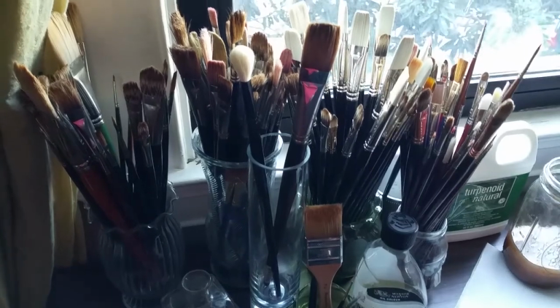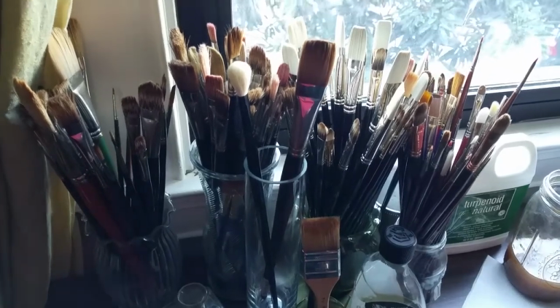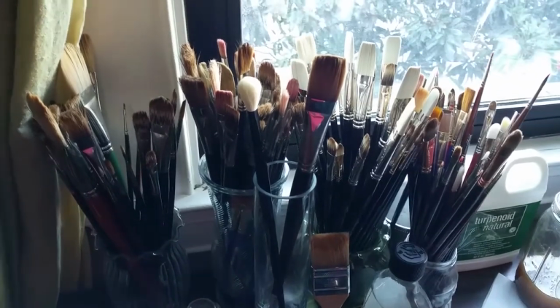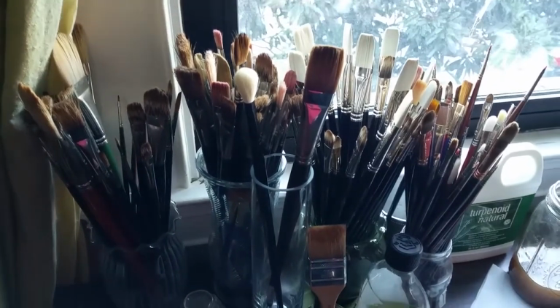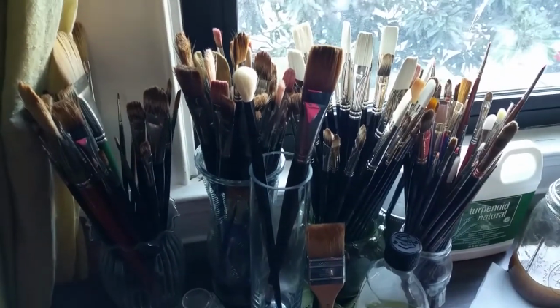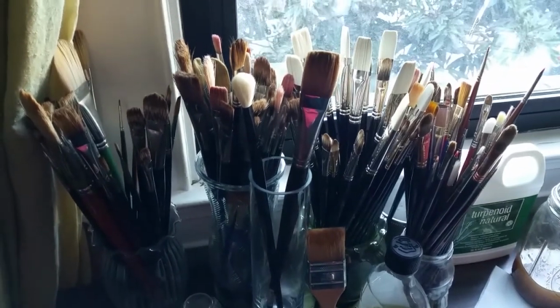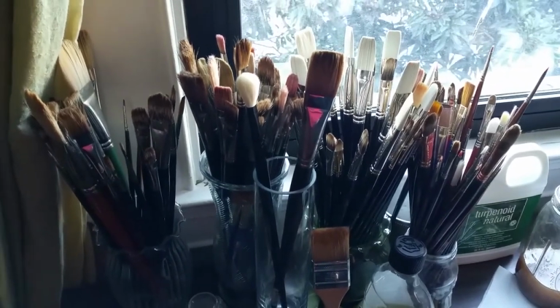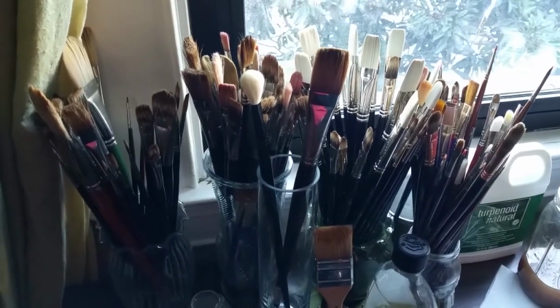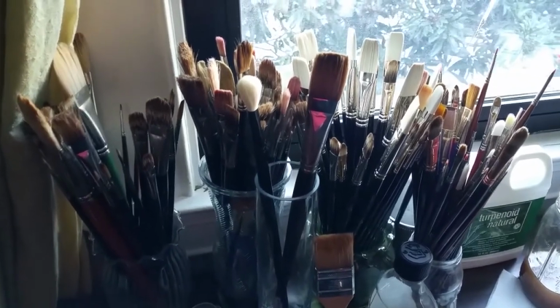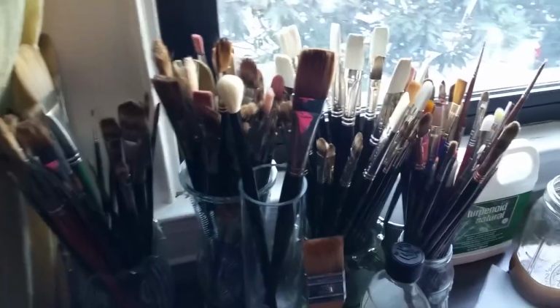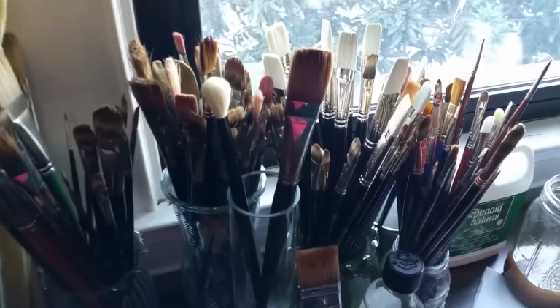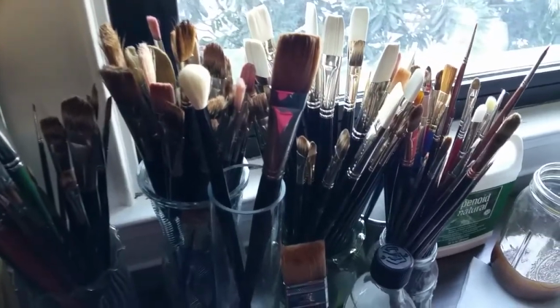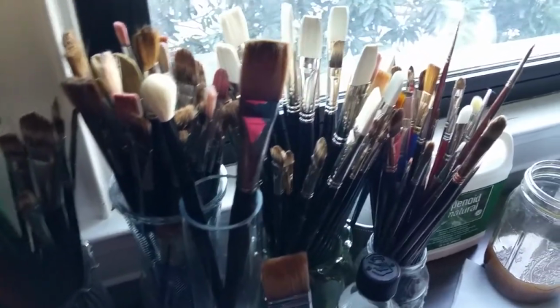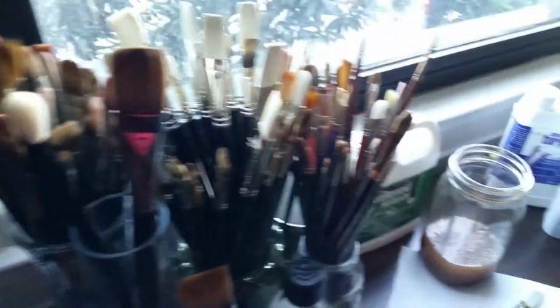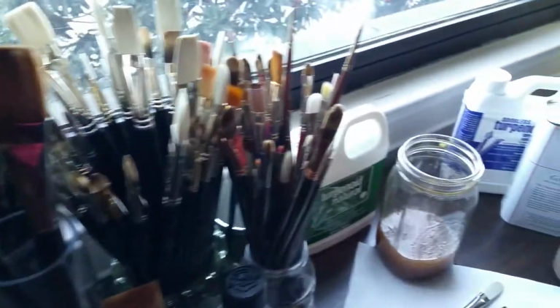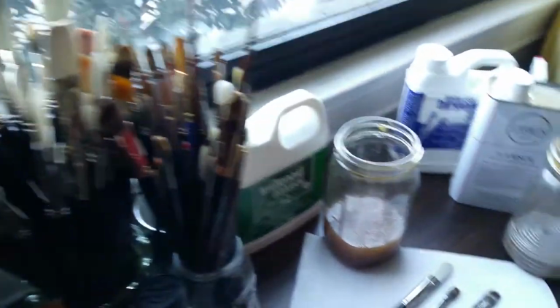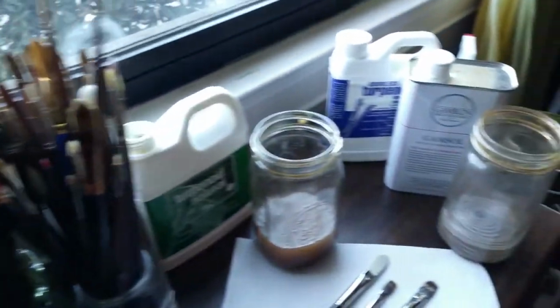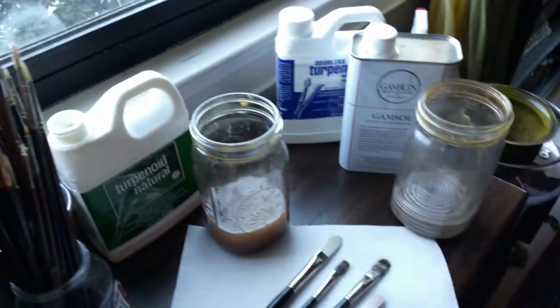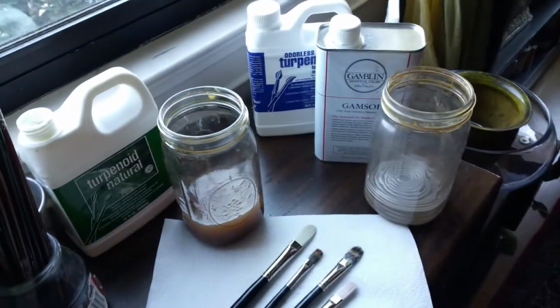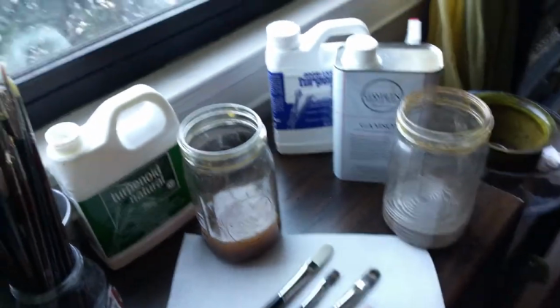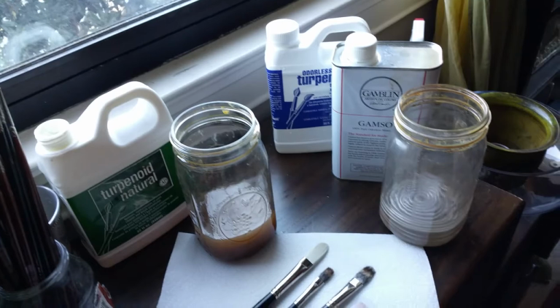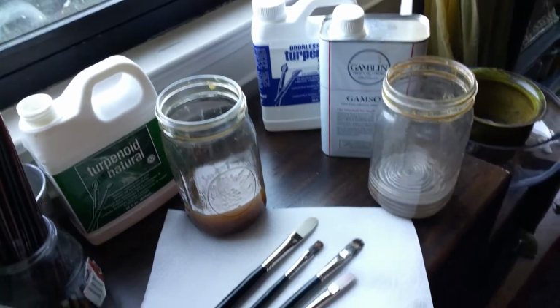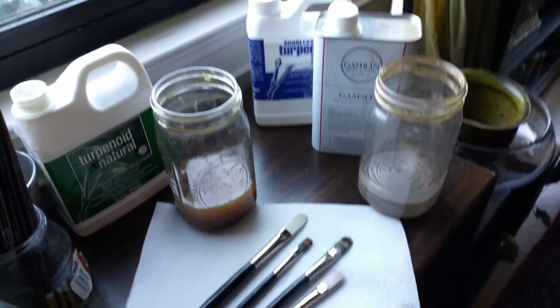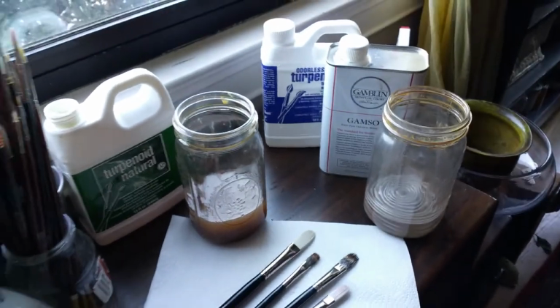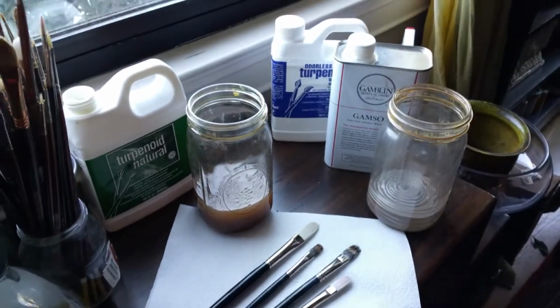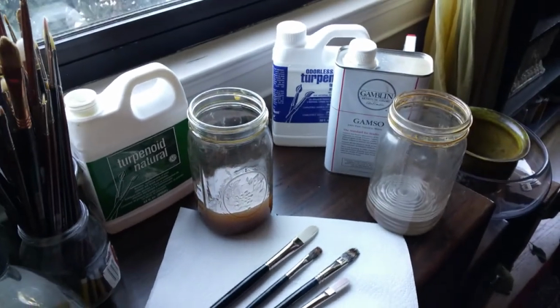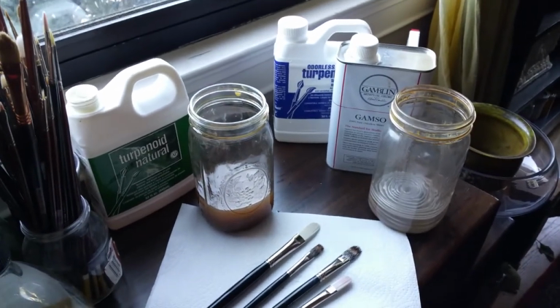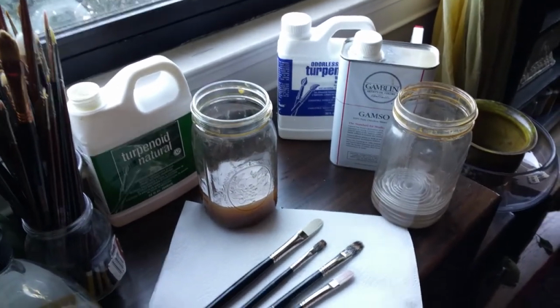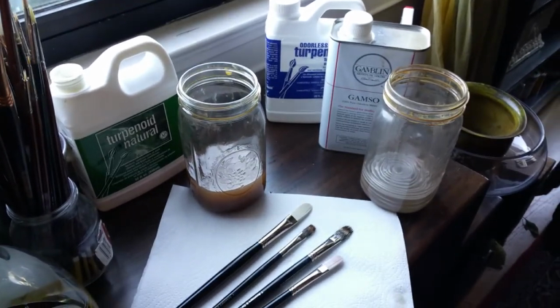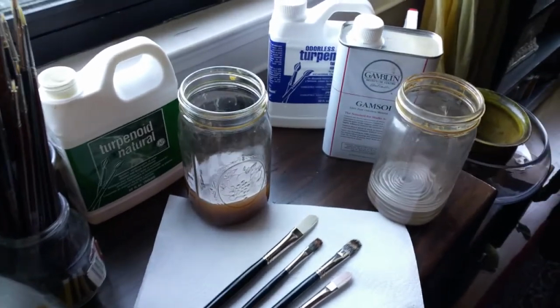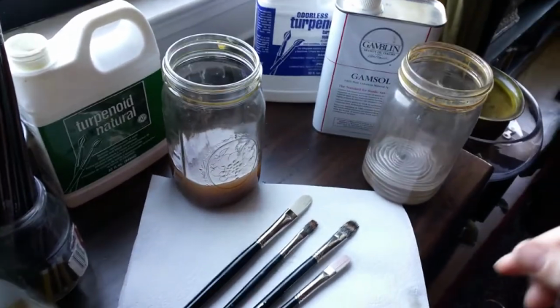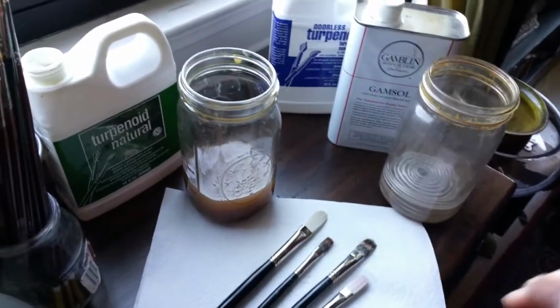Hi everybody, this is Sadie Valeri and I run a small art school here in San Francisco. I wanted to give my students and anybody else who's interested a quick overview on how I wash my brushes.